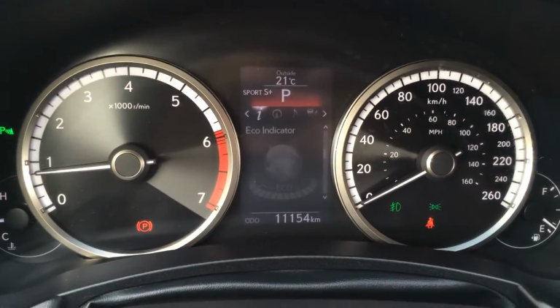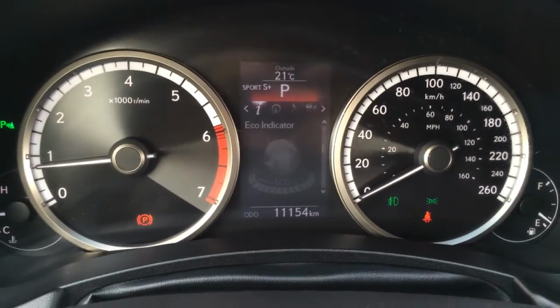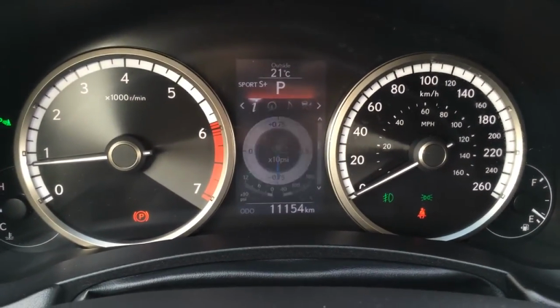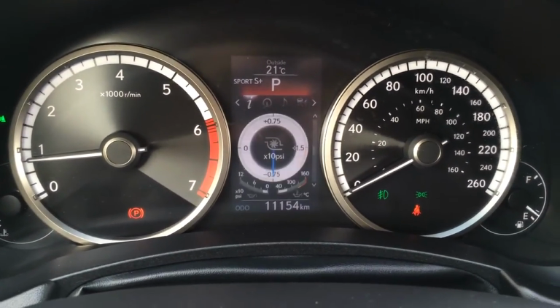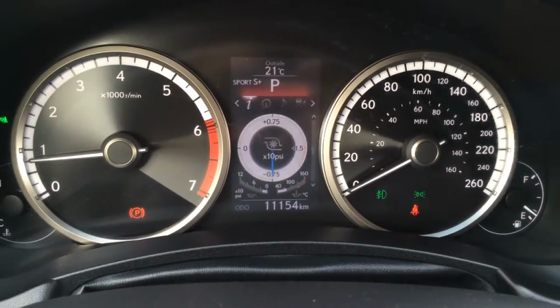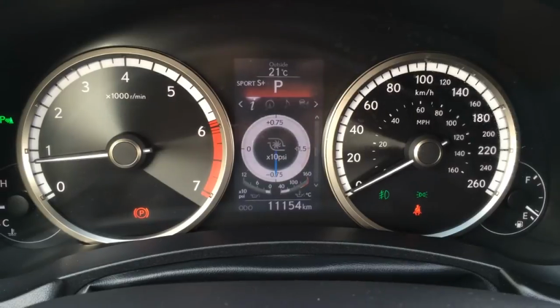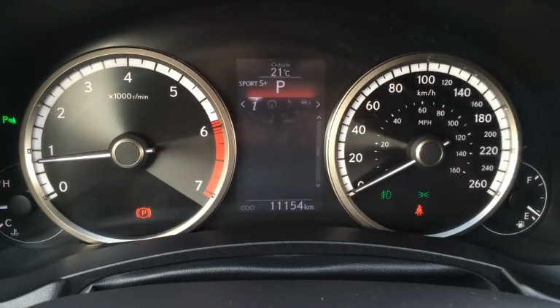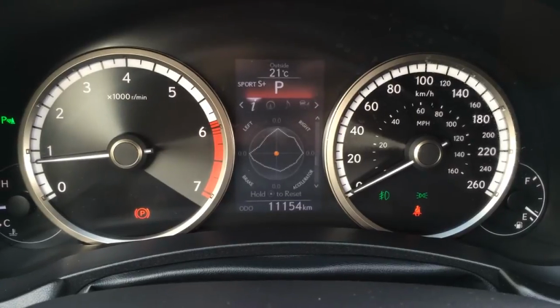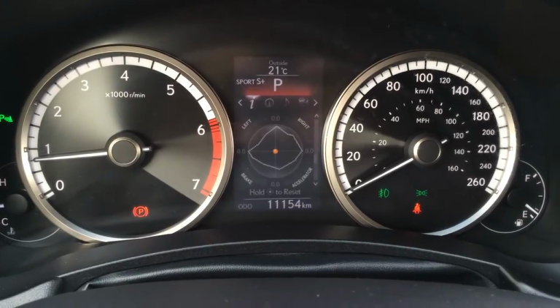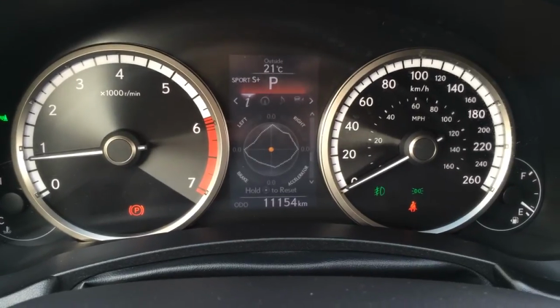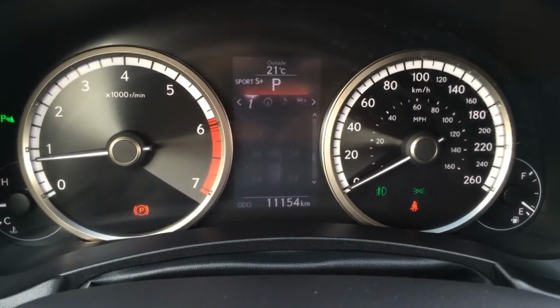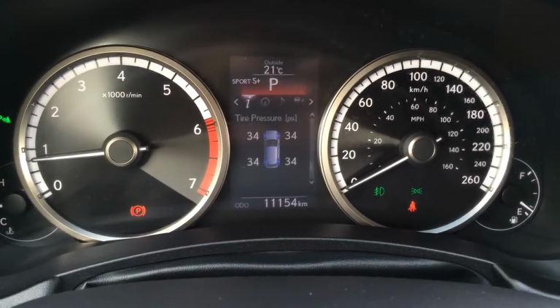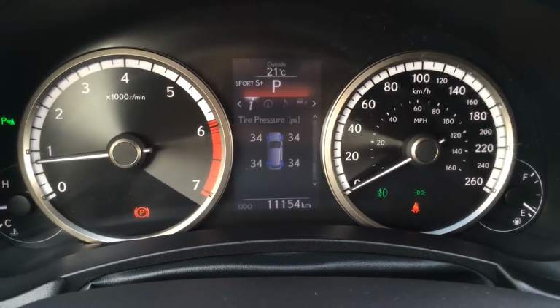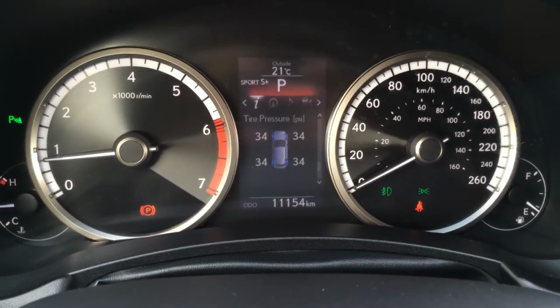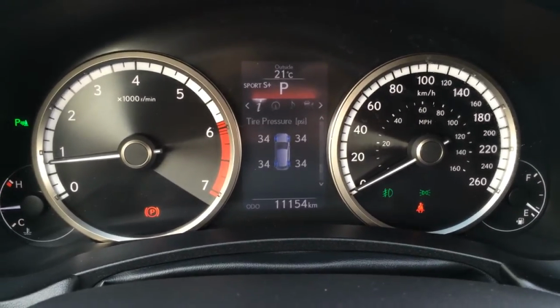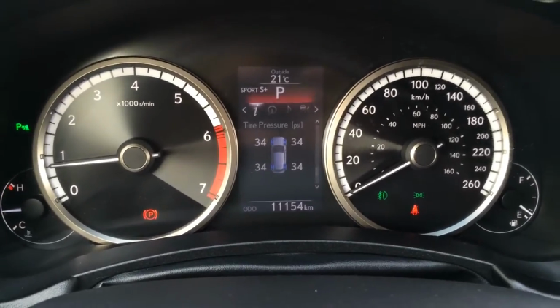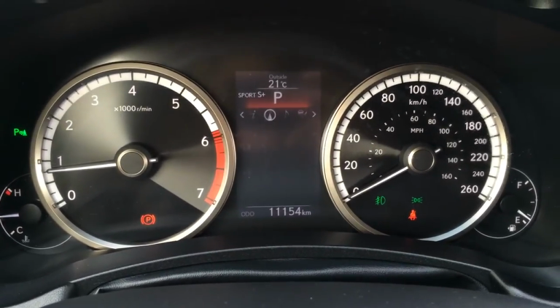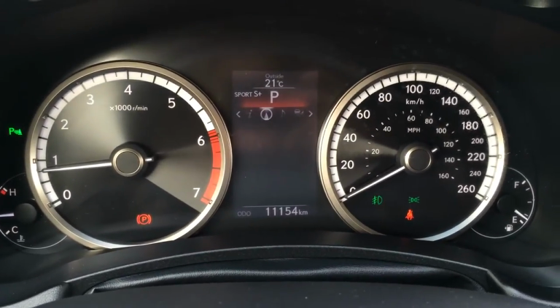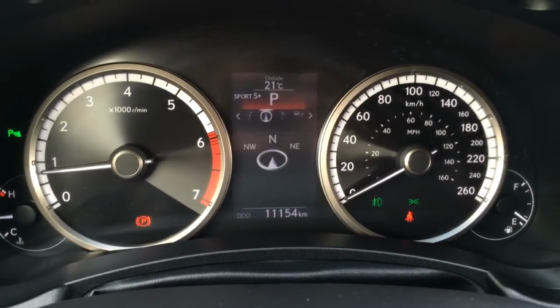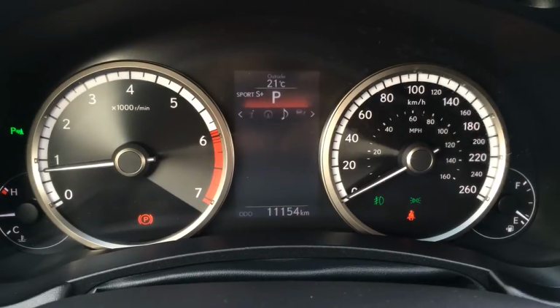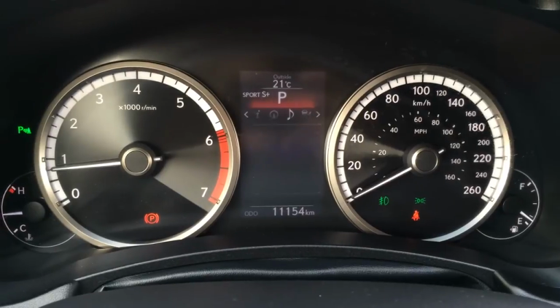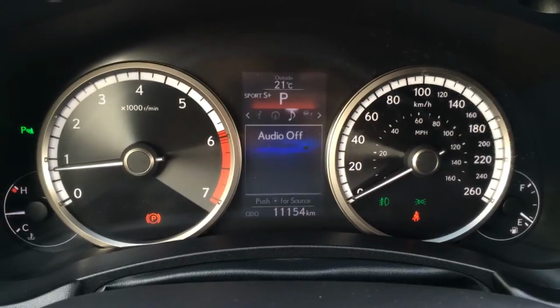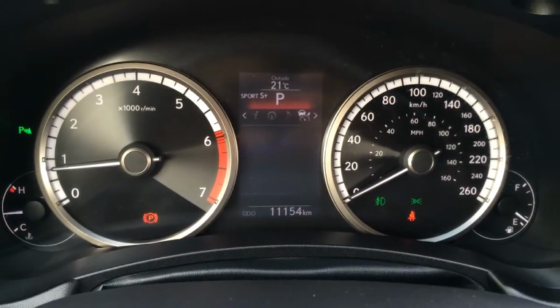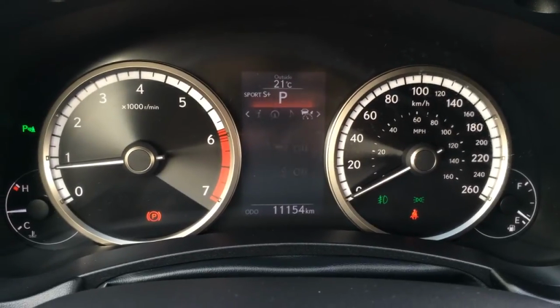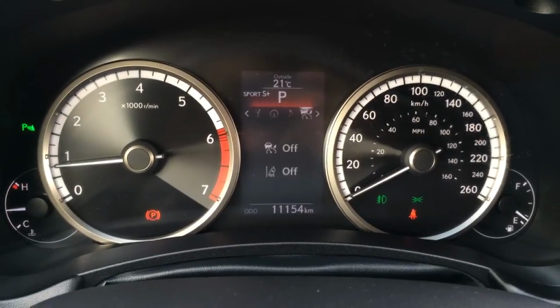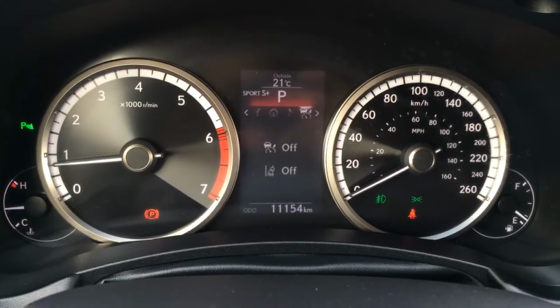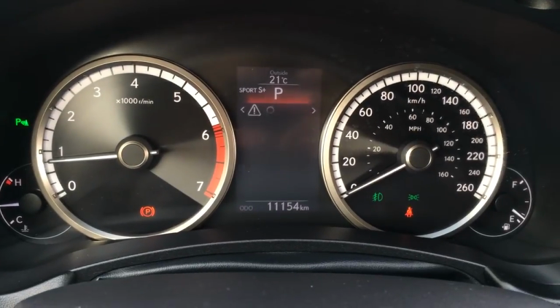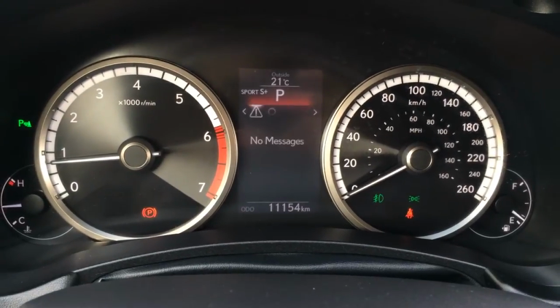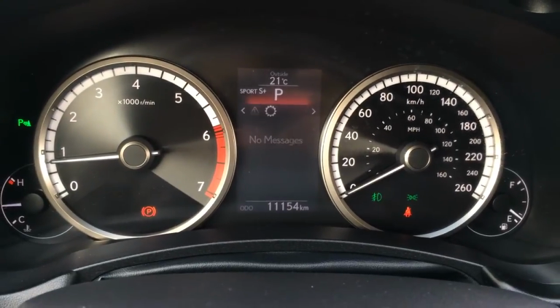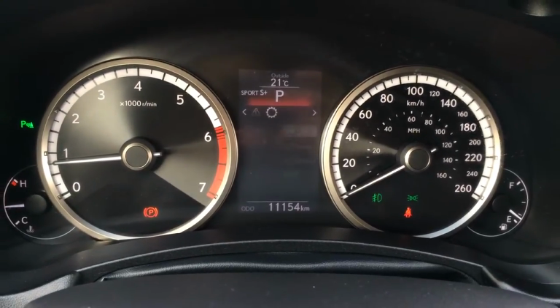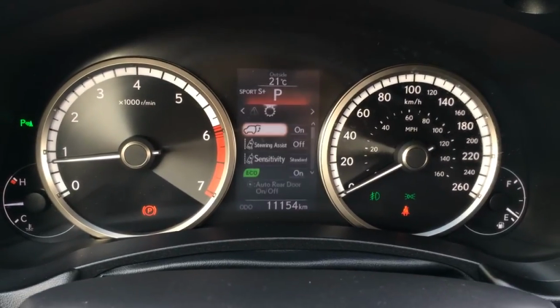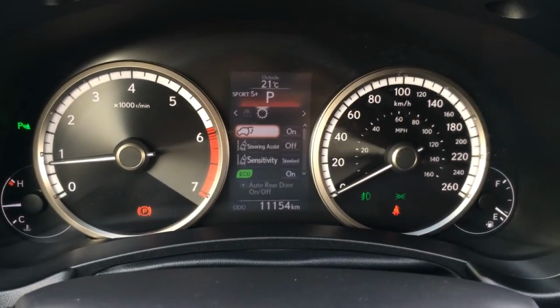So you have your eco indicator, your PSI, your g-force meter, direct tire pressure monitoring system, your Lexus compass. You can check out your audio, the cruise control, messages and vehicle settings.